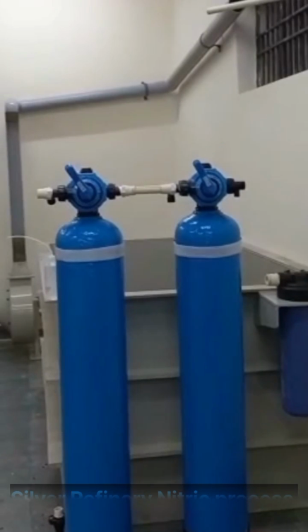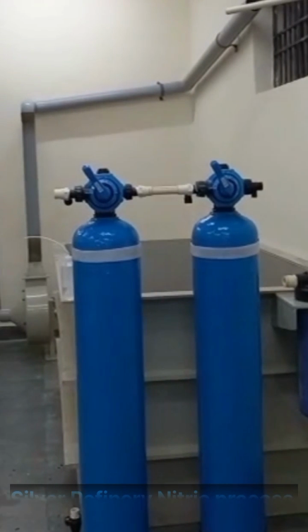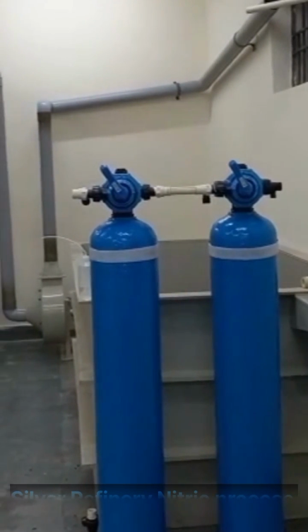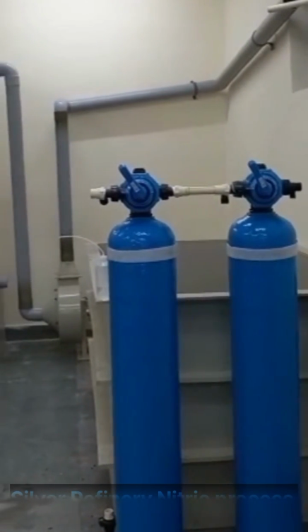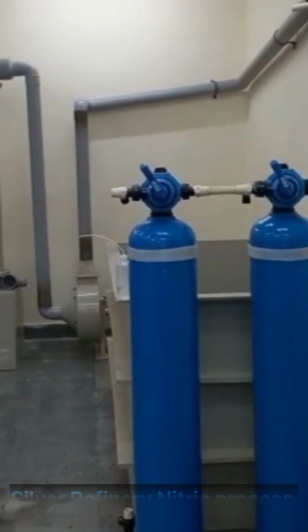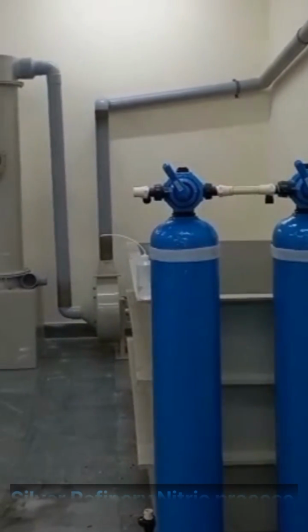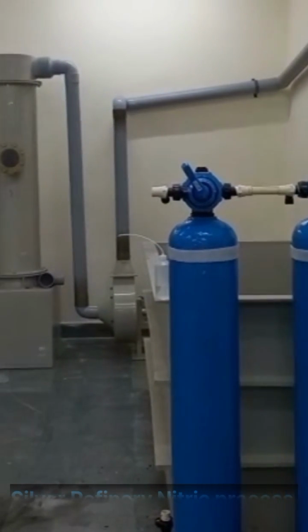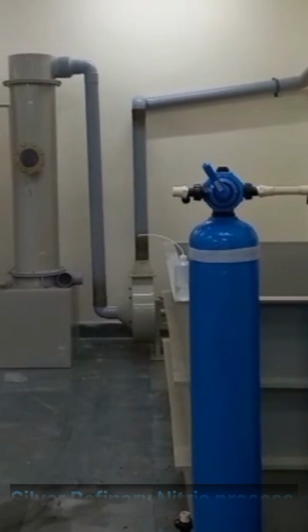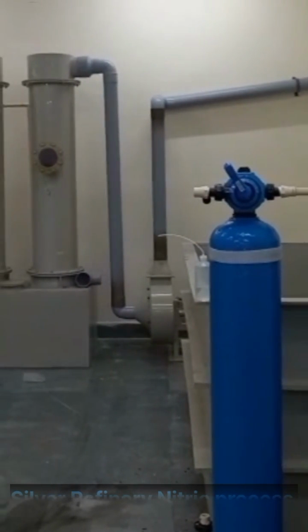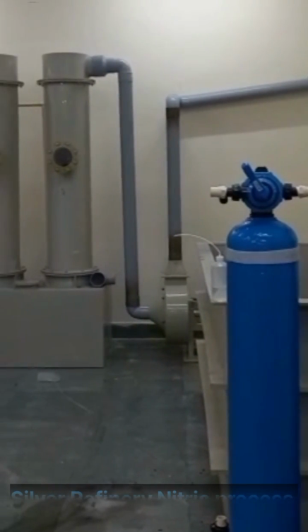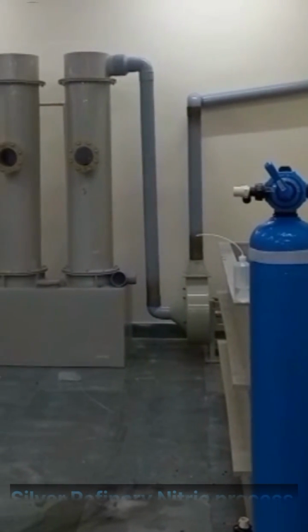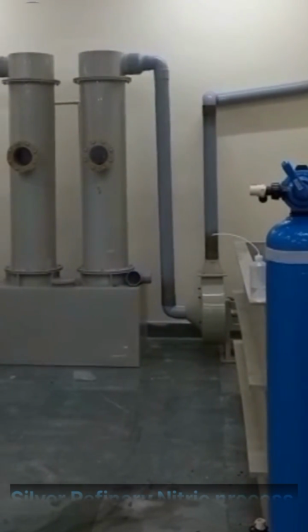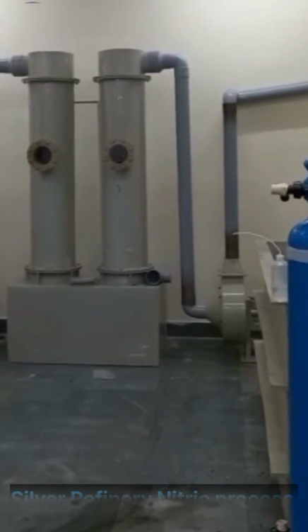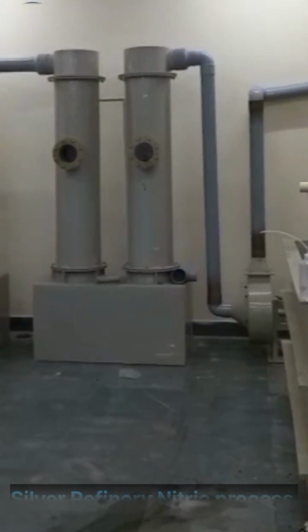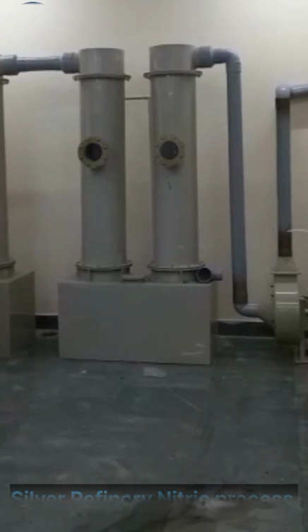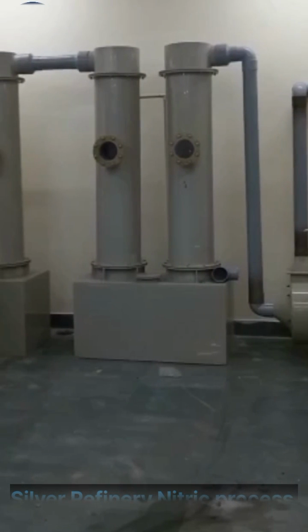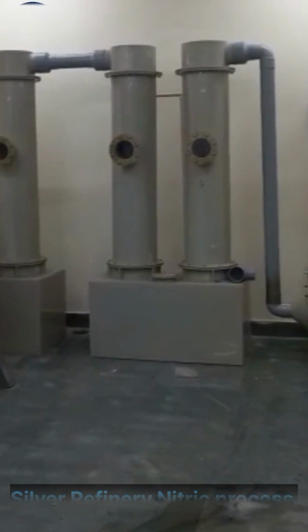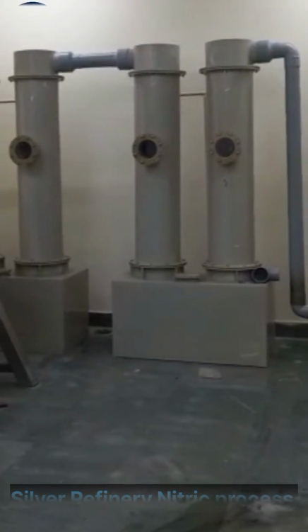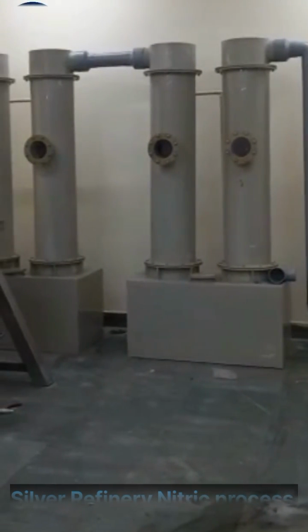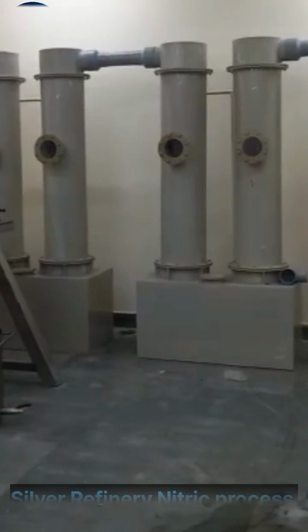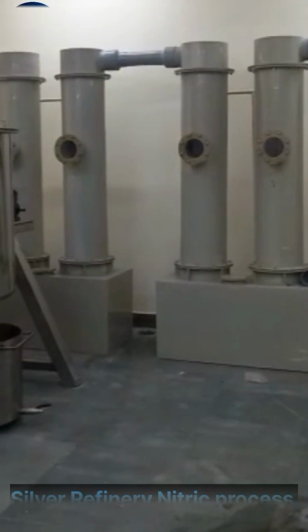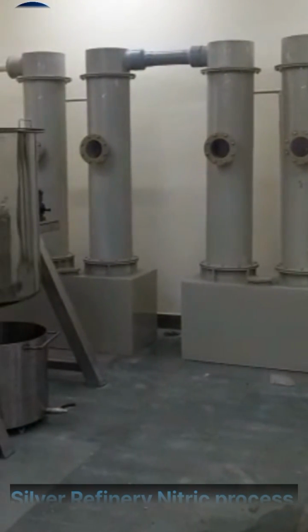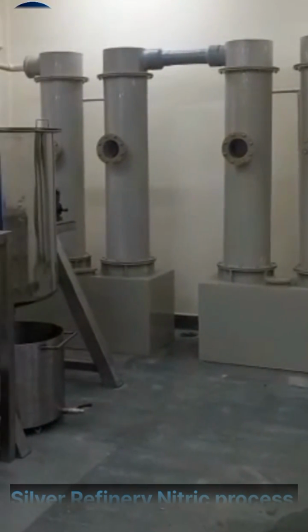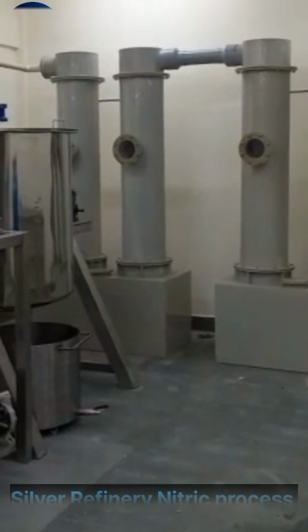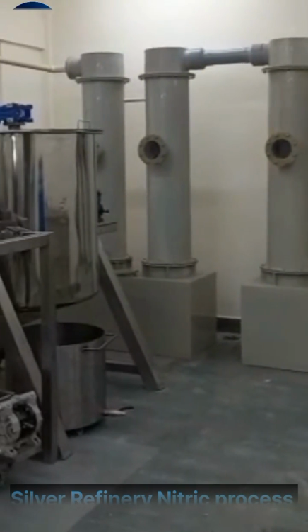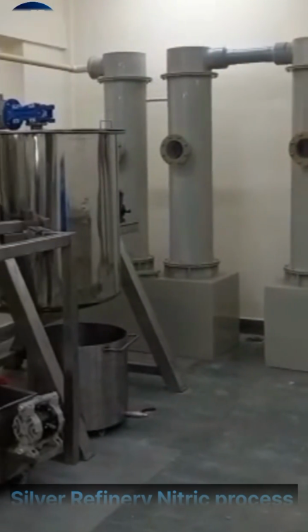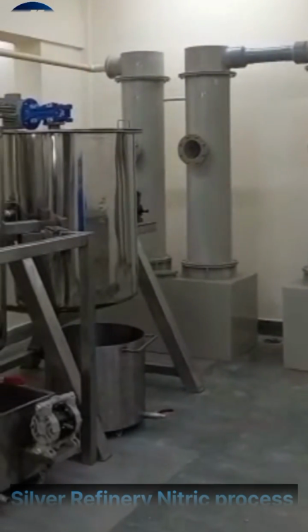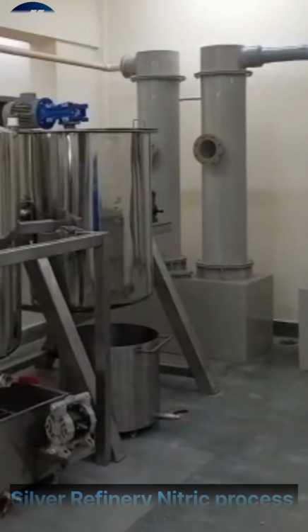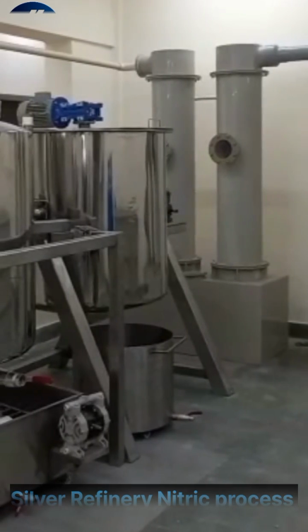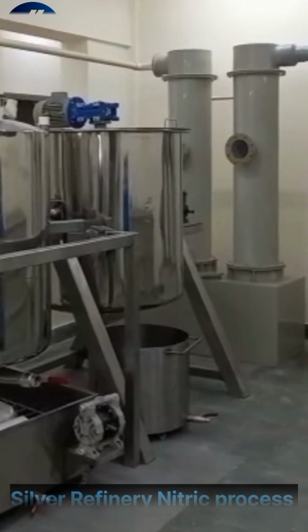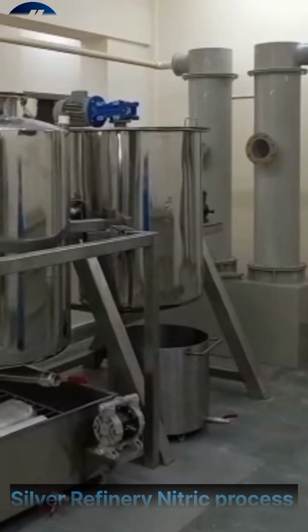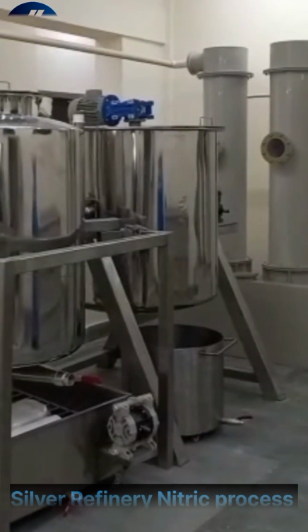Hello everyone, welcome to KJIL Private Limited. To fulfill the demand of our customers who are specifically looking for a silver refinery machine using the nitrate process, we have come up with a machine which will refine silver through the traditional nitrate process.